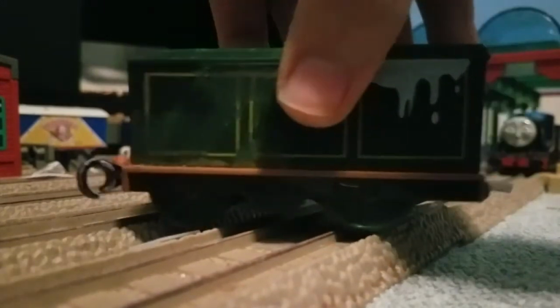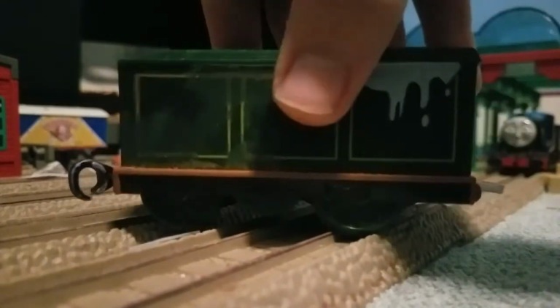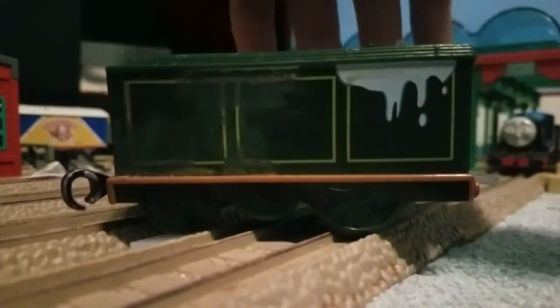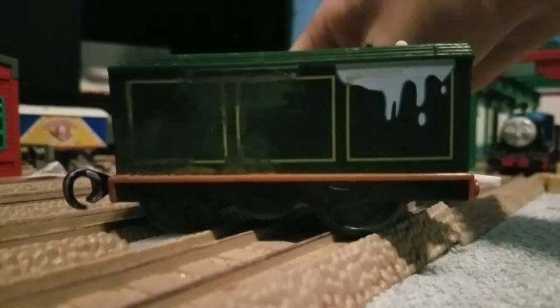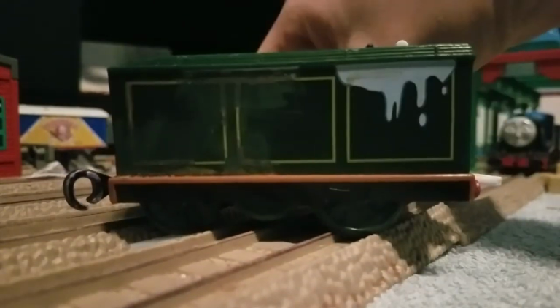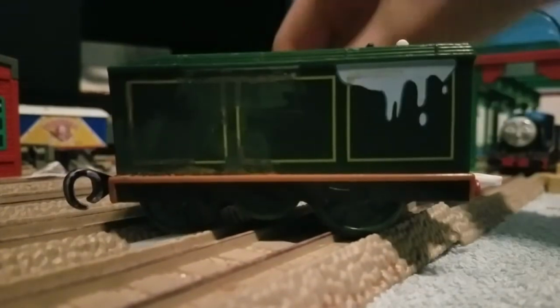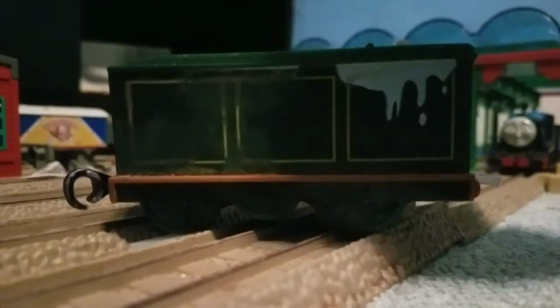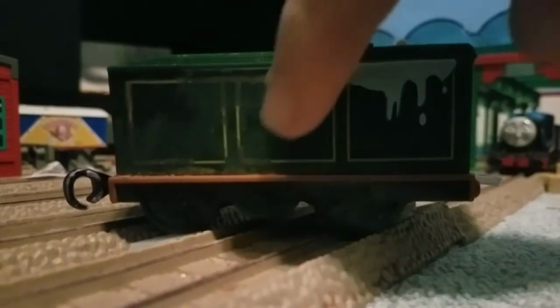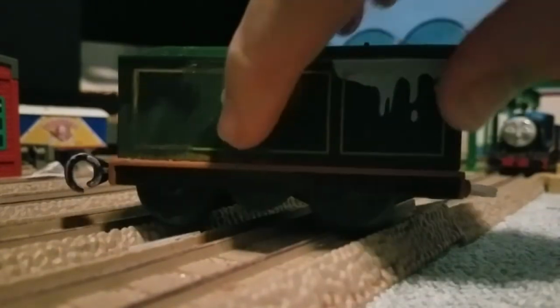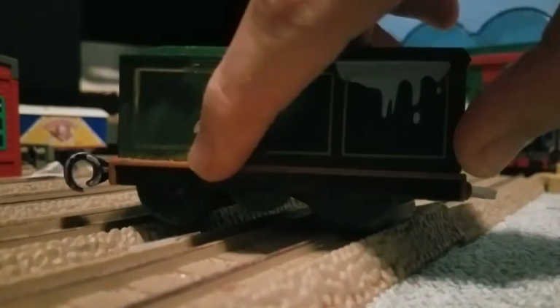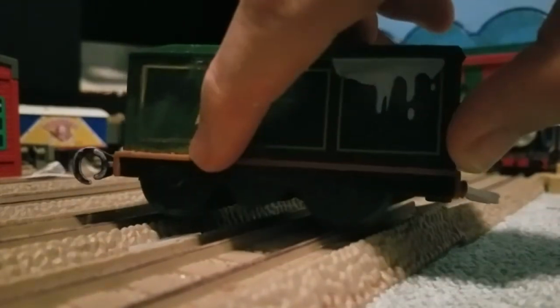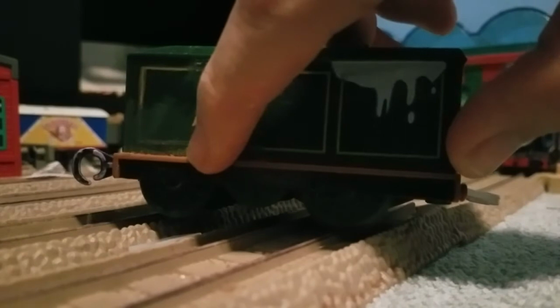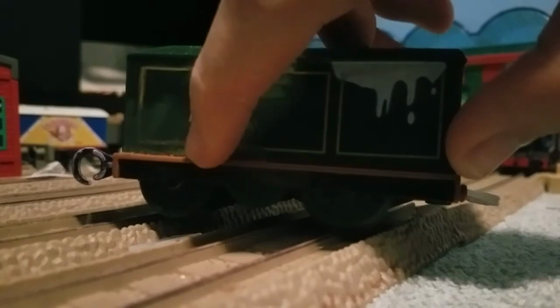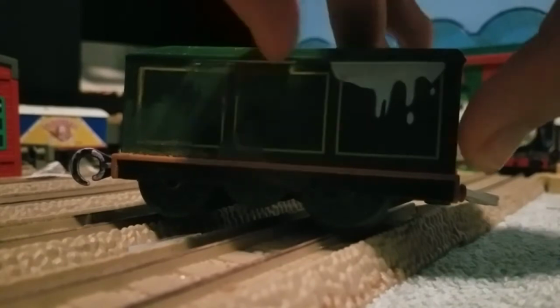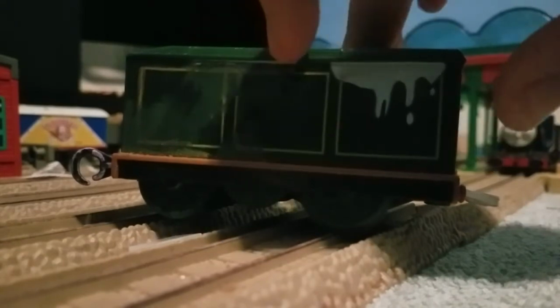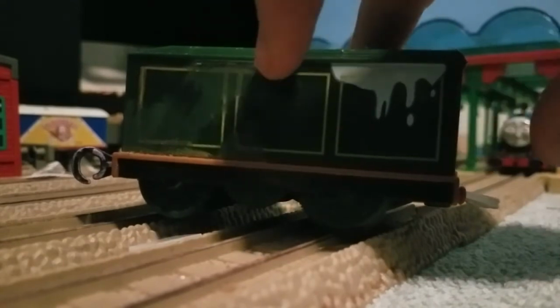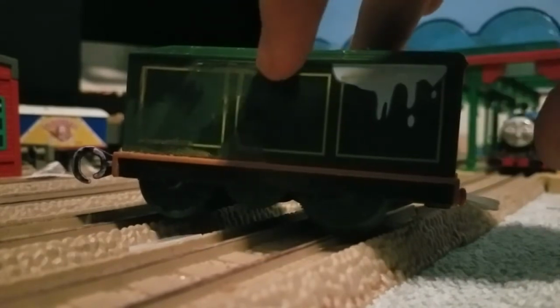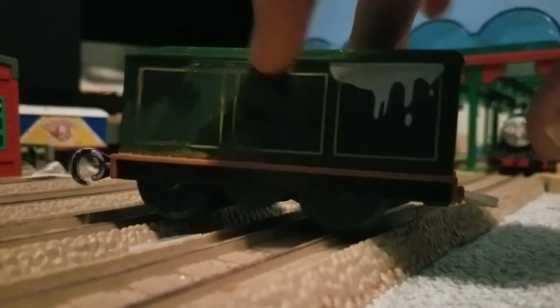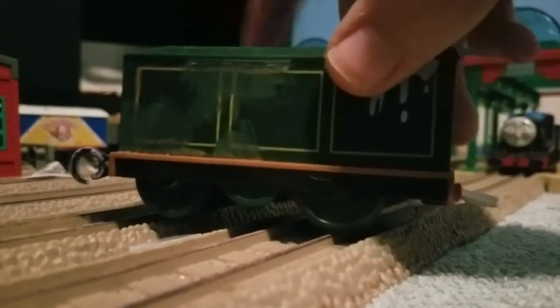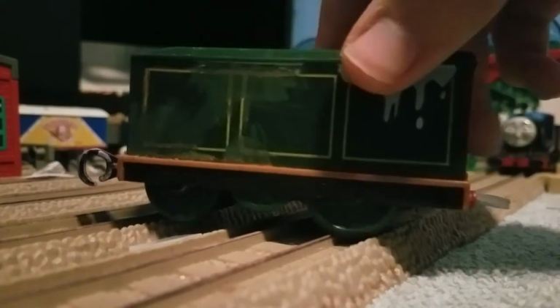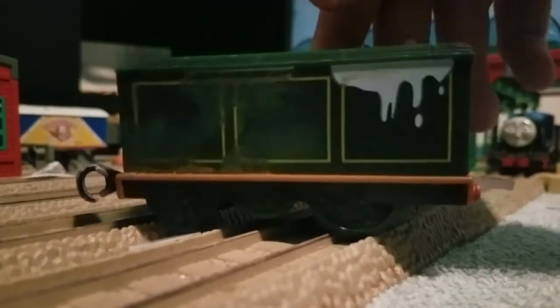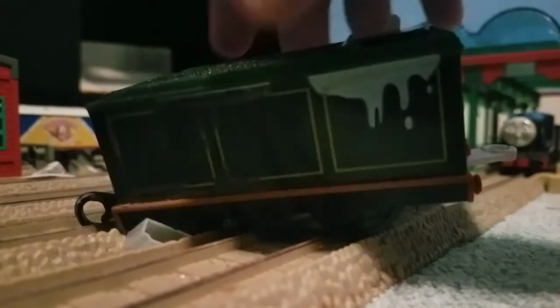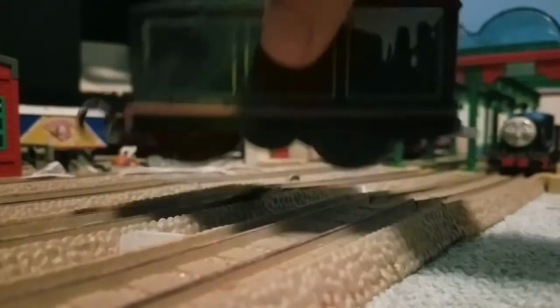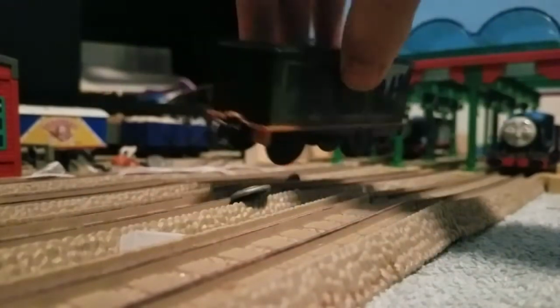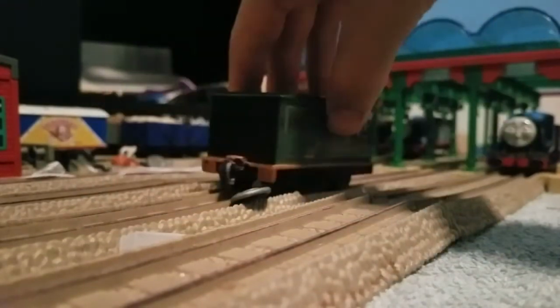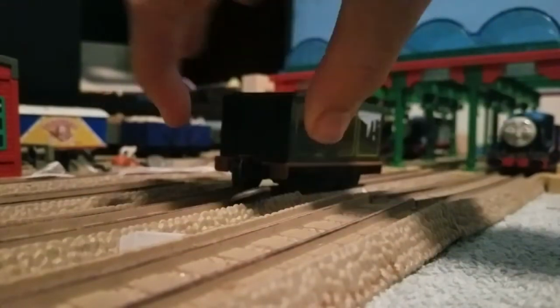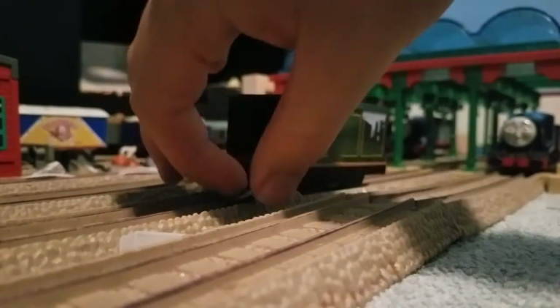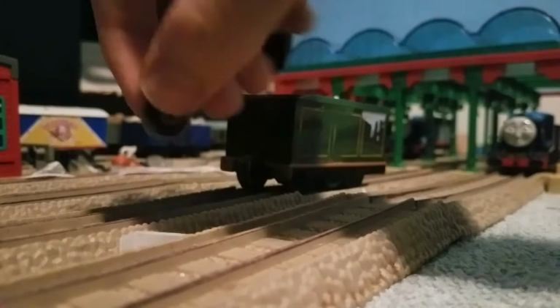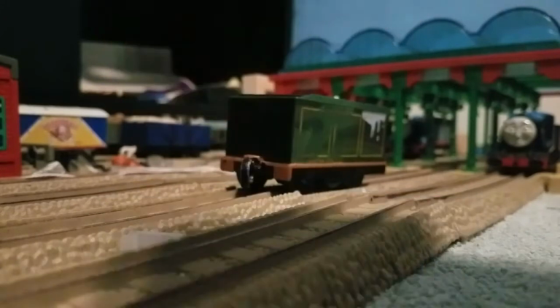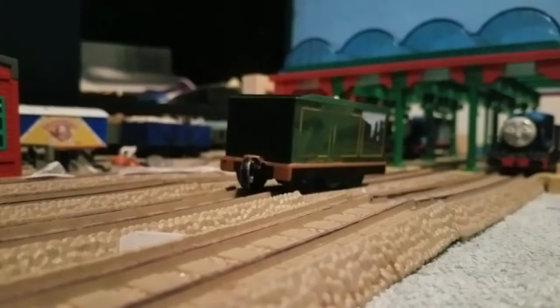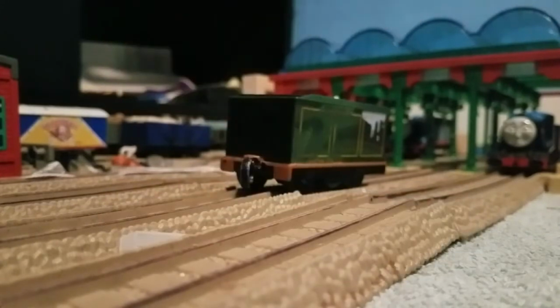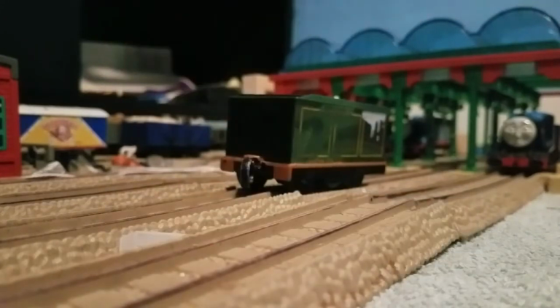On to the tender — some of where you see the lining areas, like here and here, I'm trying to do it in gold. Sorry for the mess.